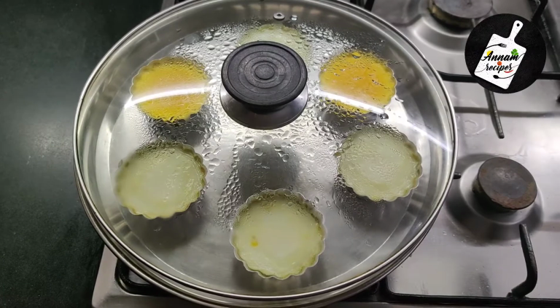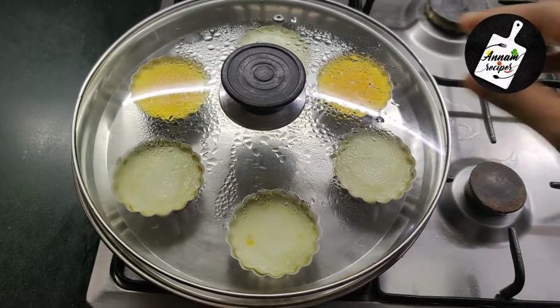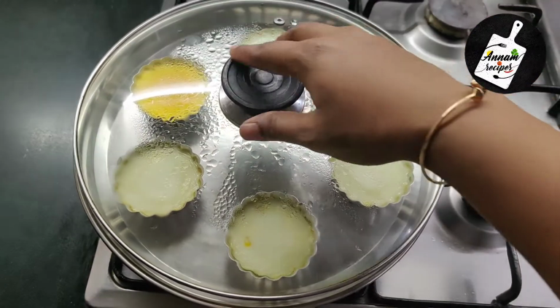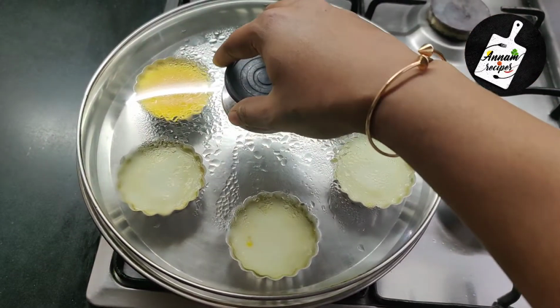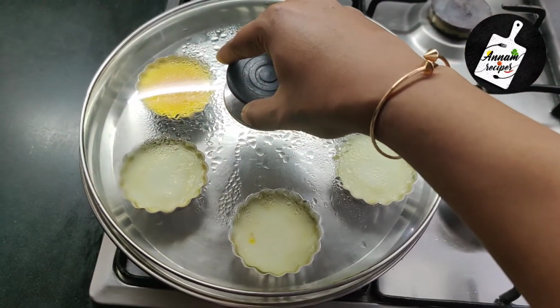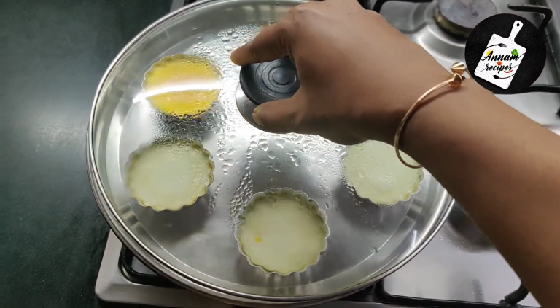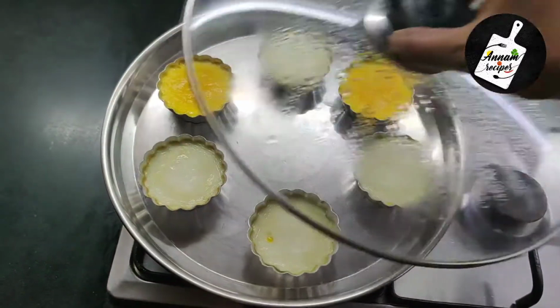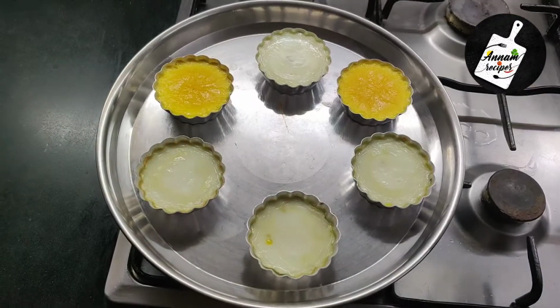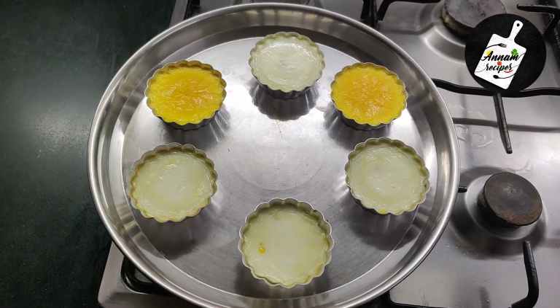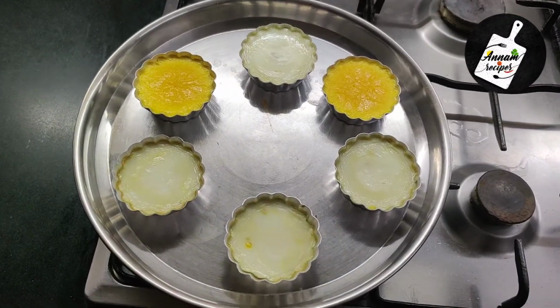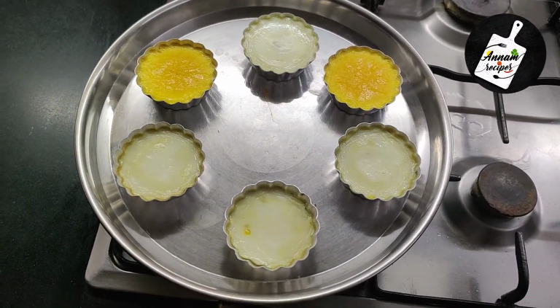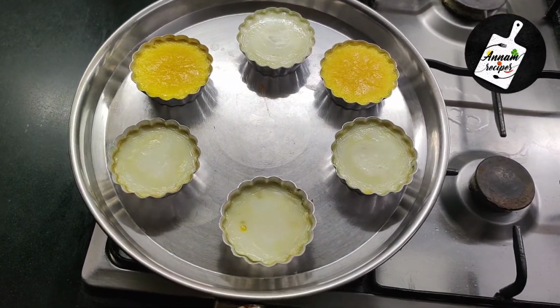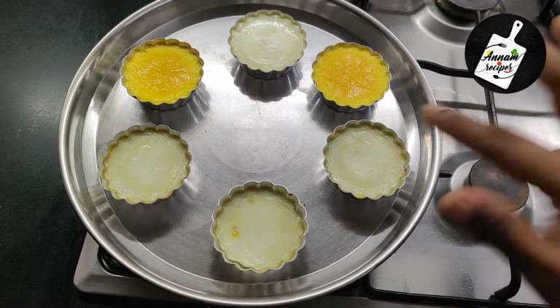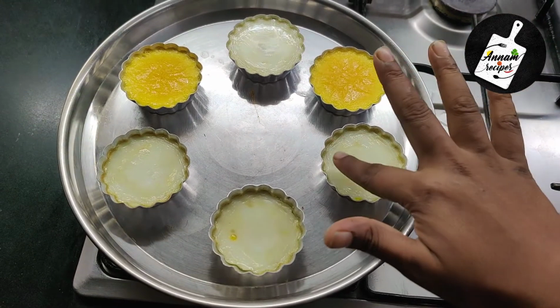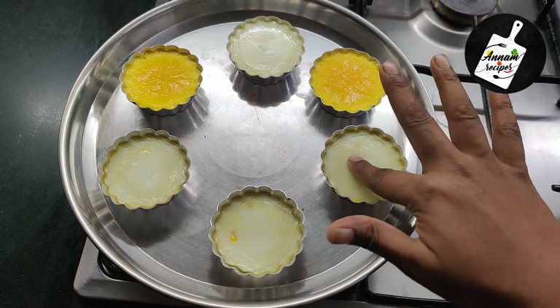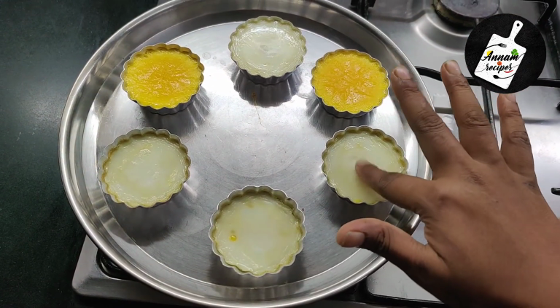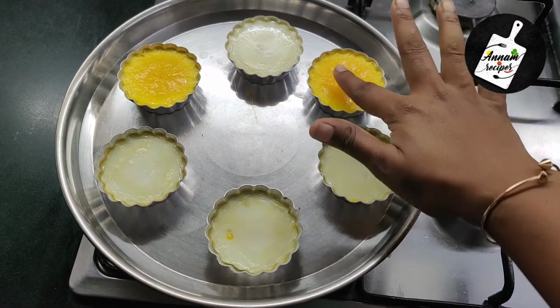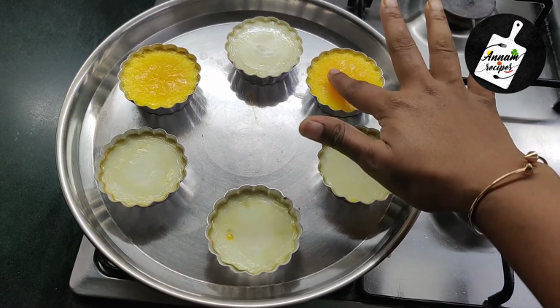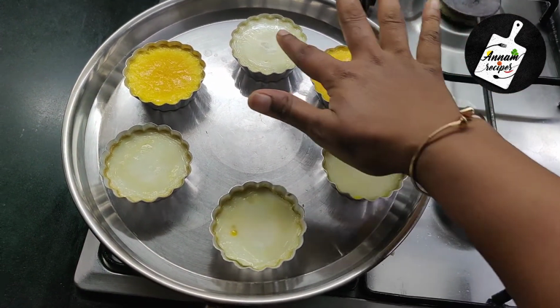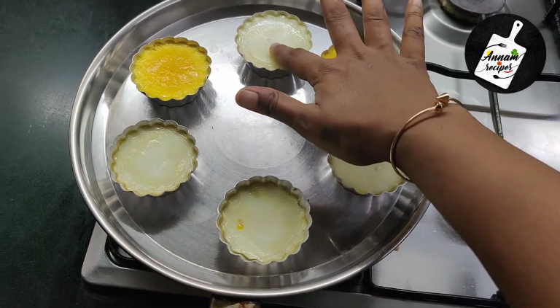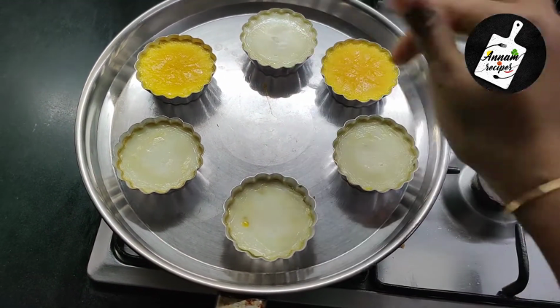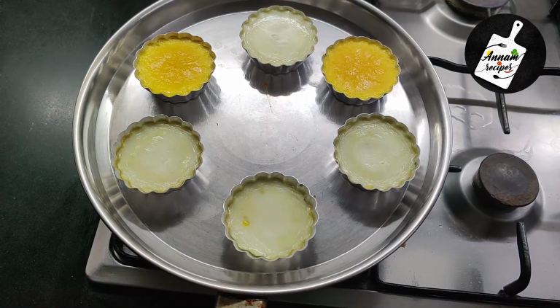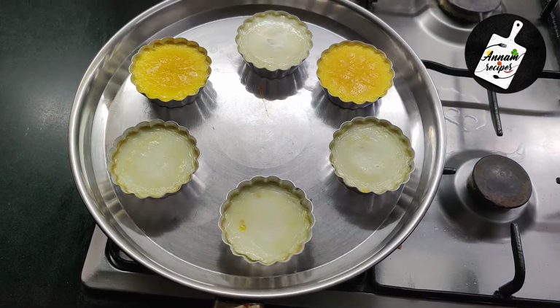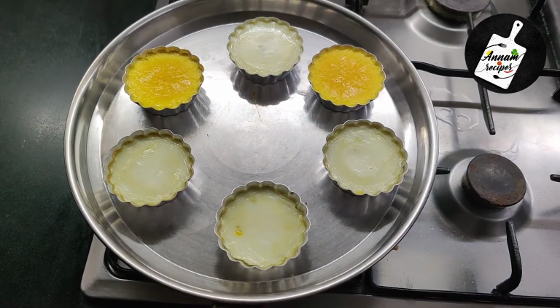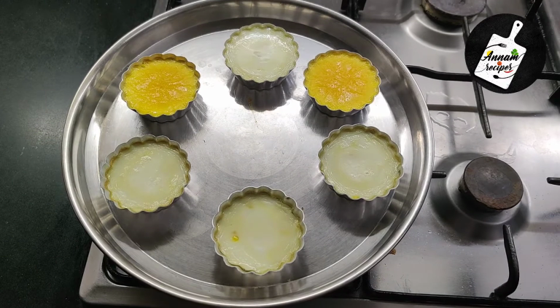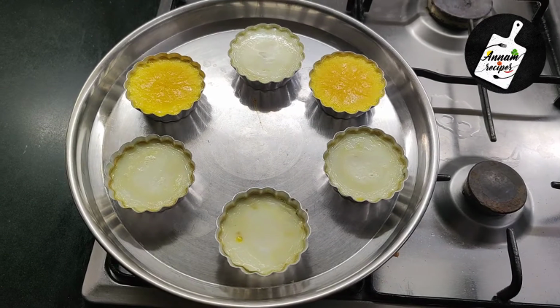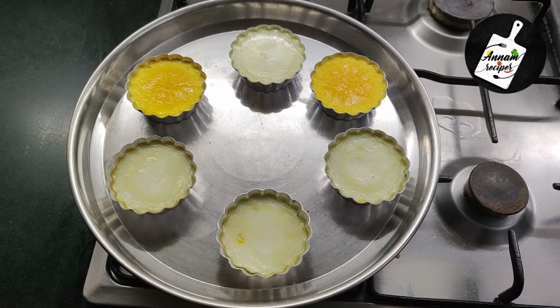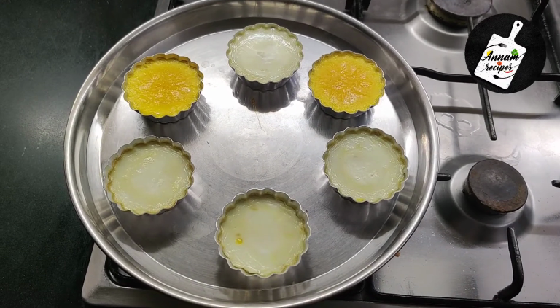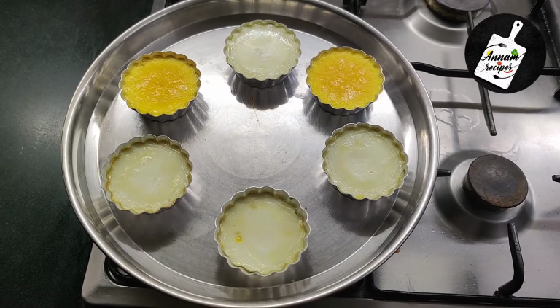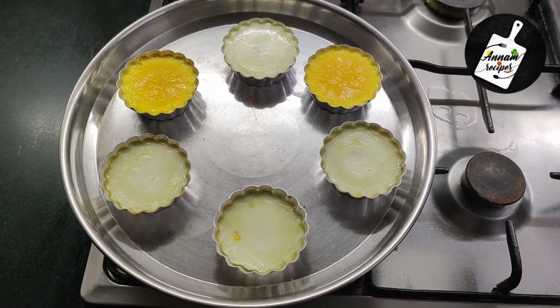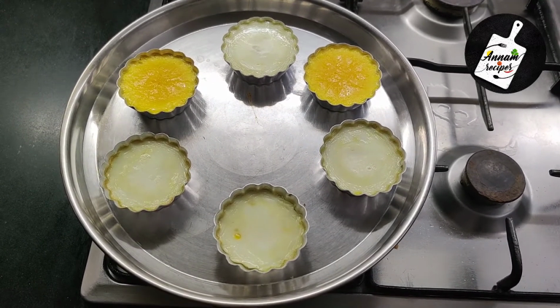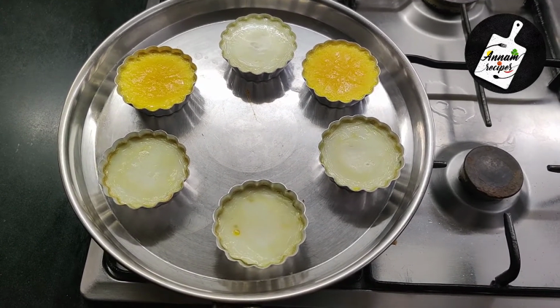After 20 minutes, open the lid. You can check the muffins by using your hand. It looks like it's done. Switch off the gas and let them cool down completely.